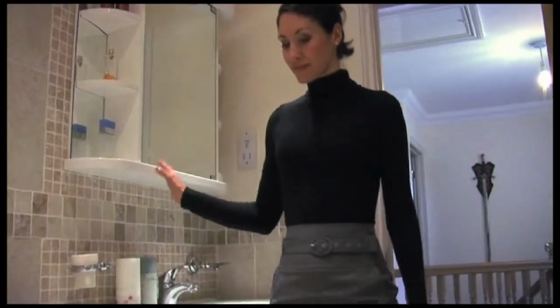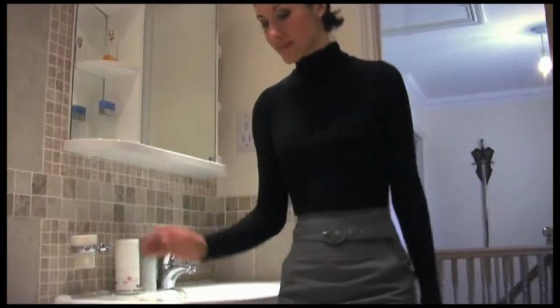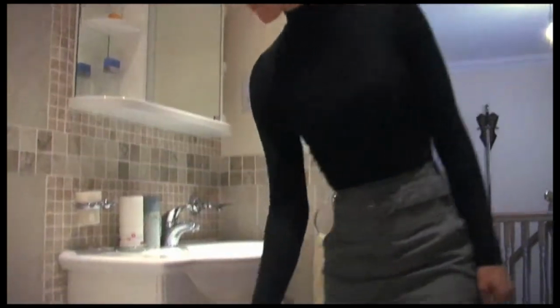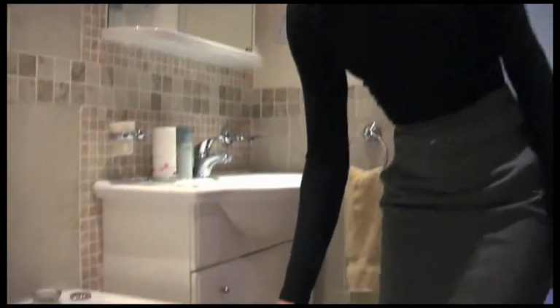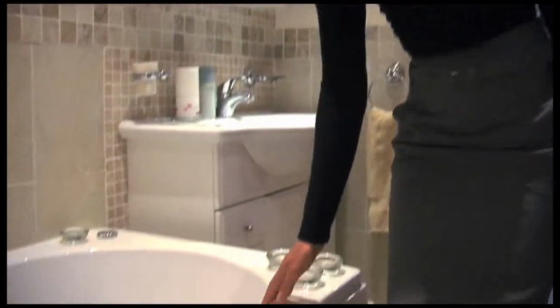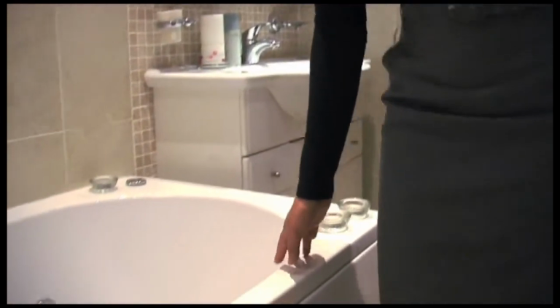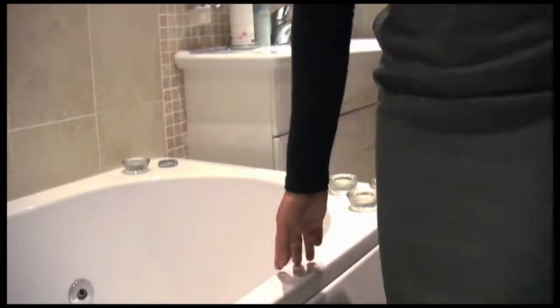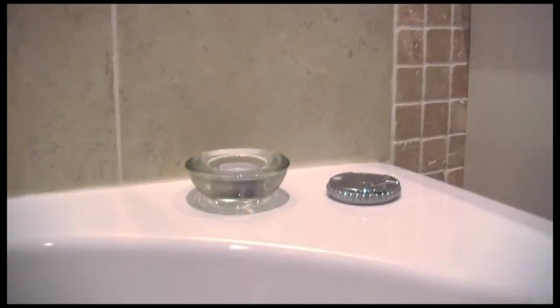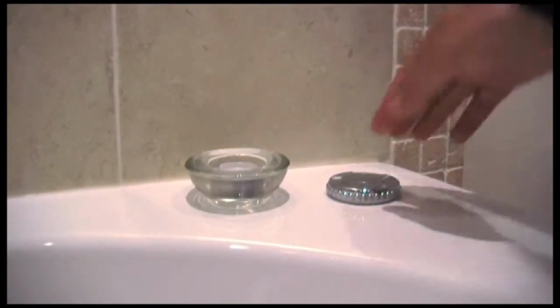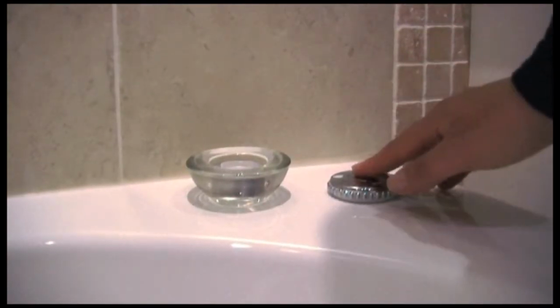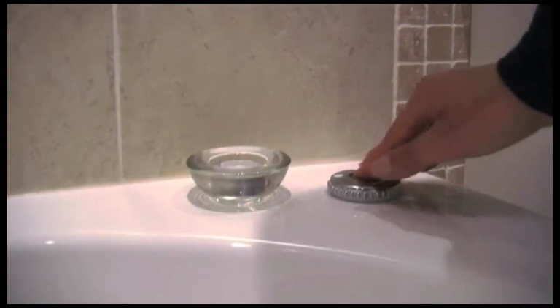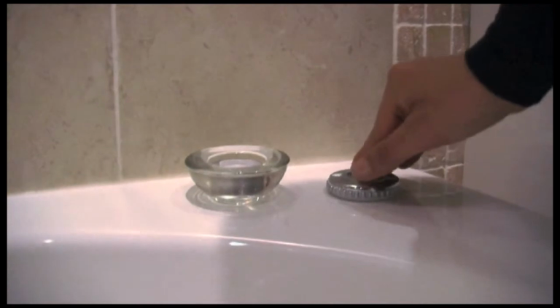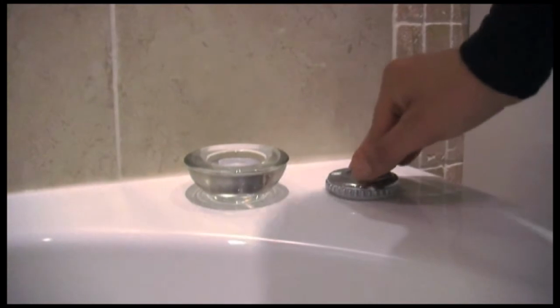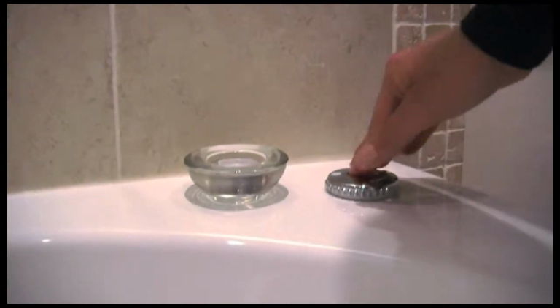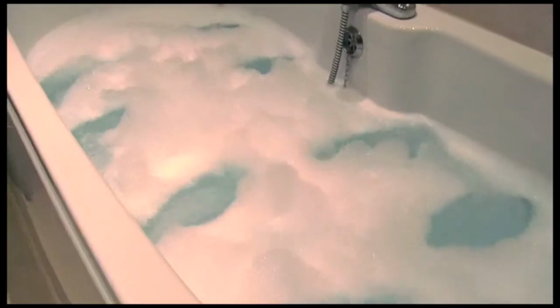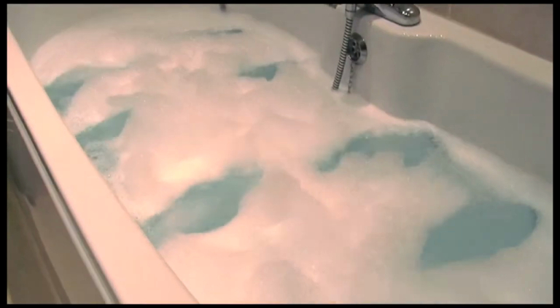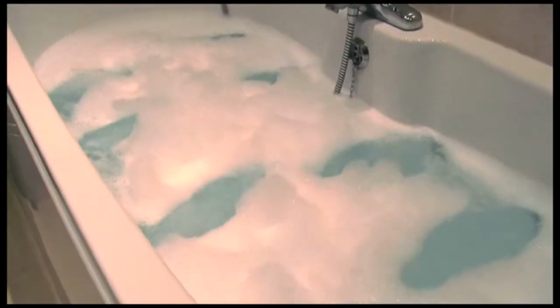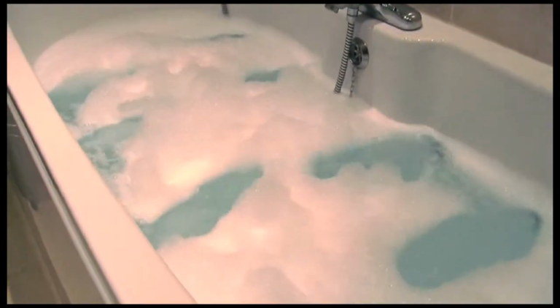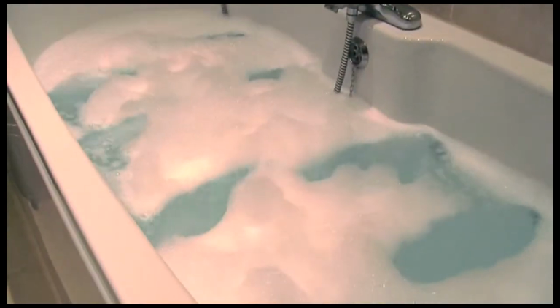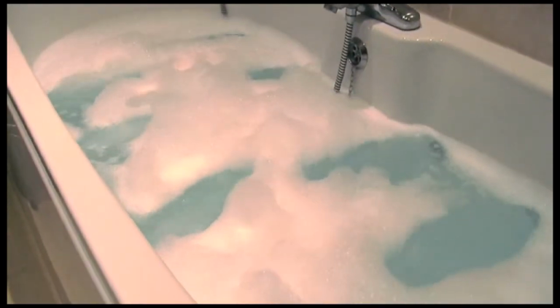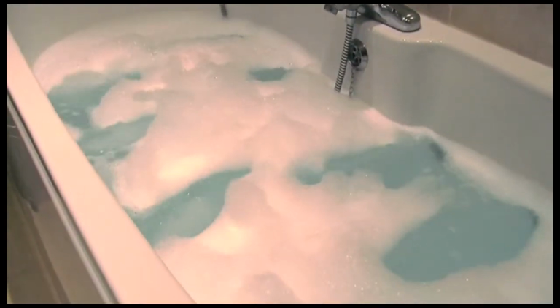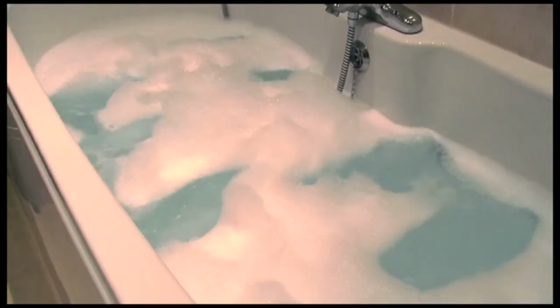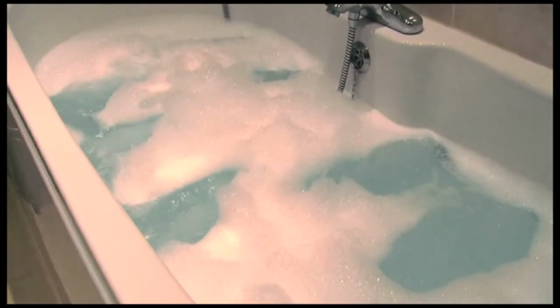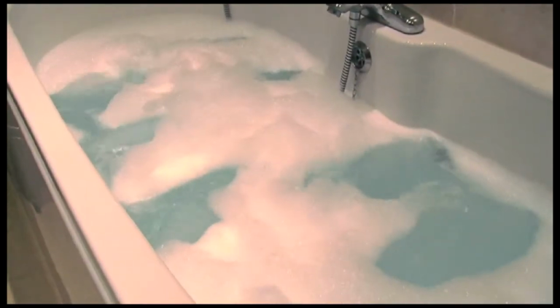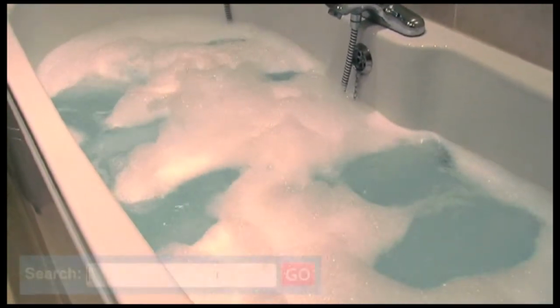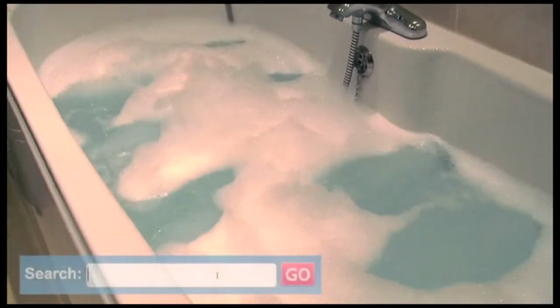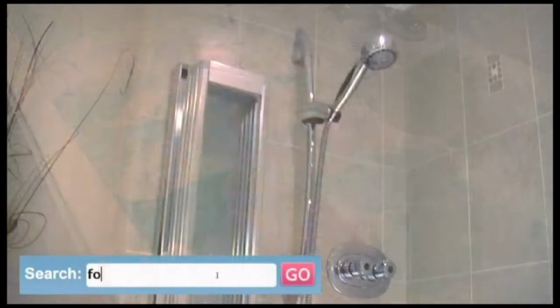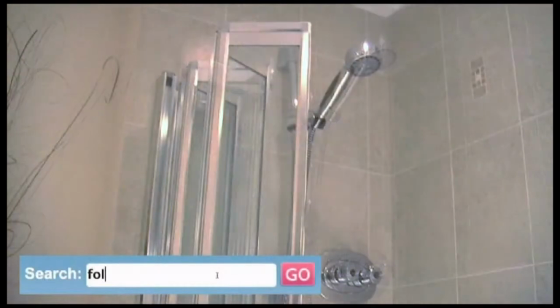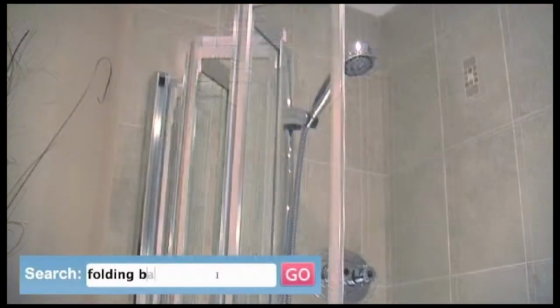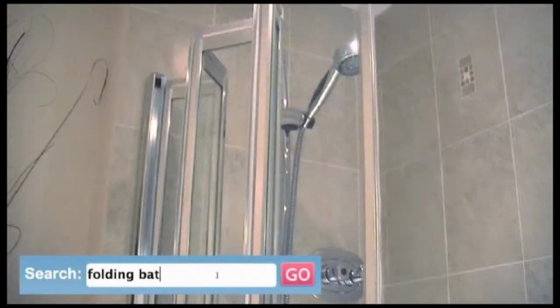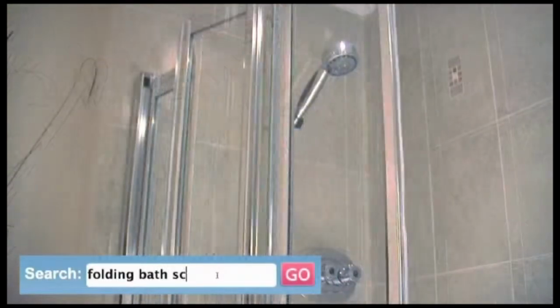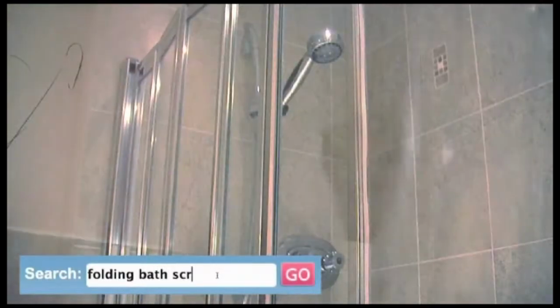And just look at this Whirlpool bath. It's equipped with powerful jets, a handy plug tidy and convenient folding bathscreen for a quick shower.